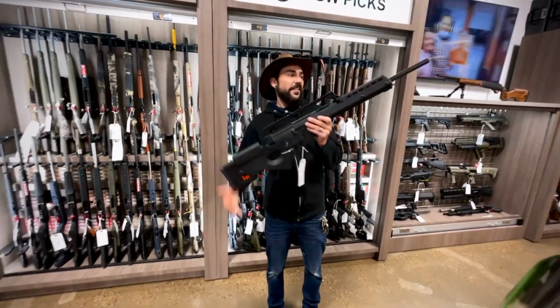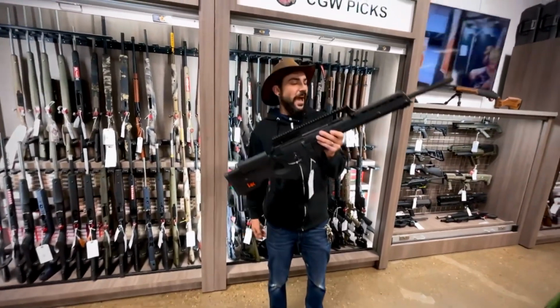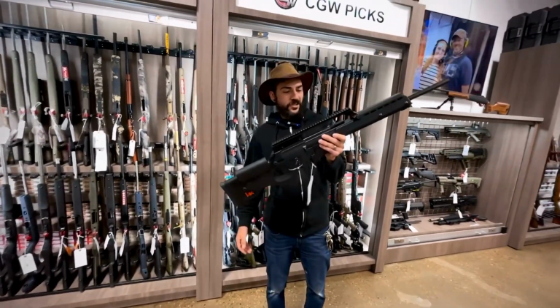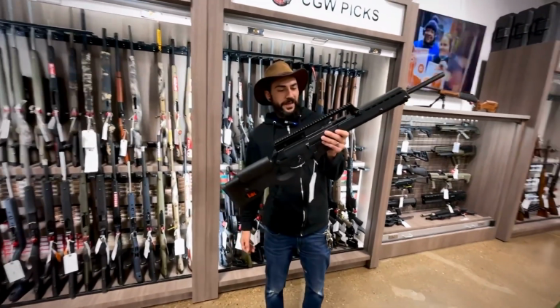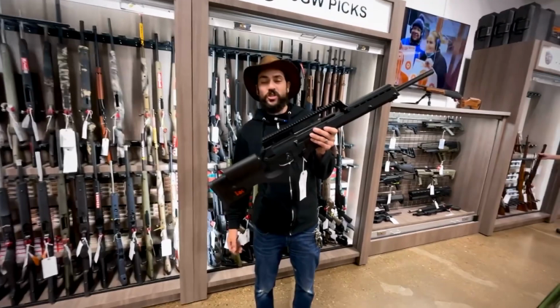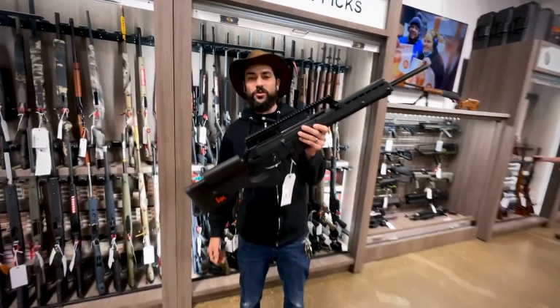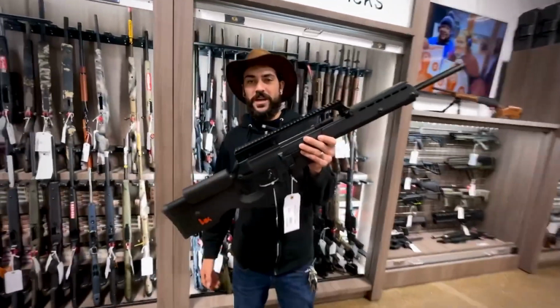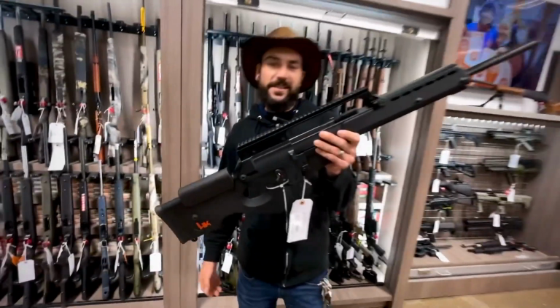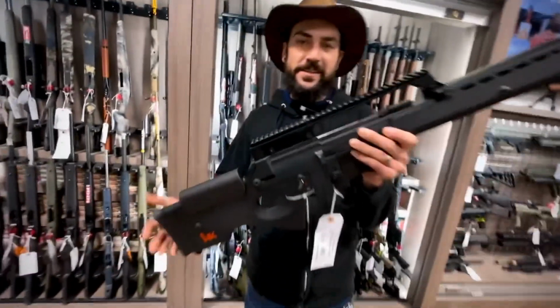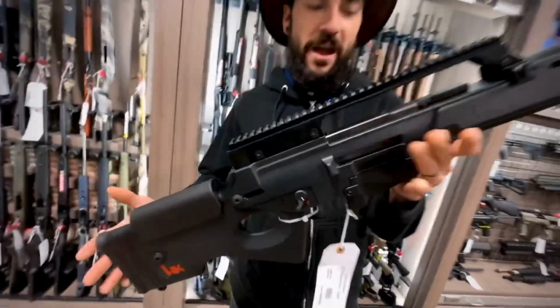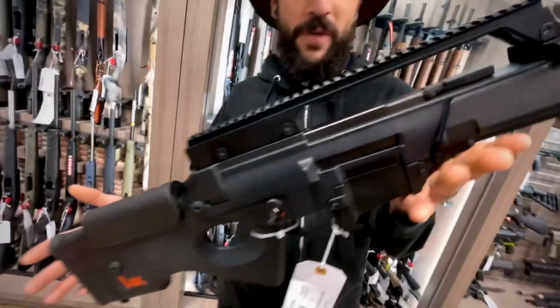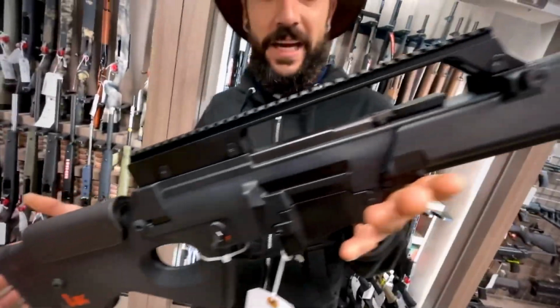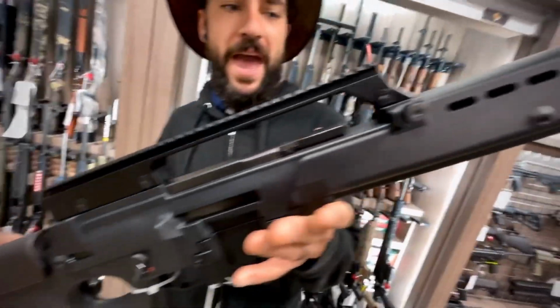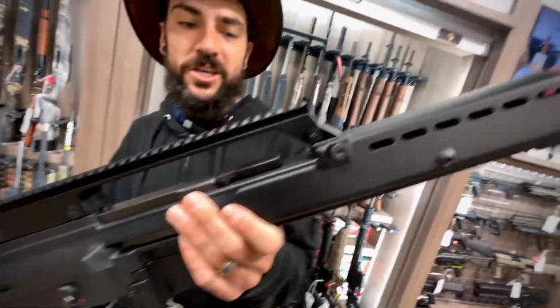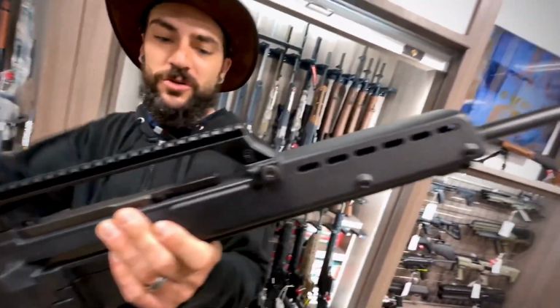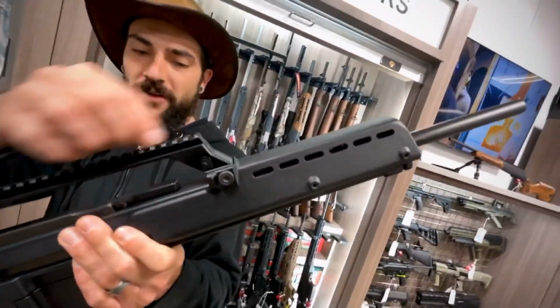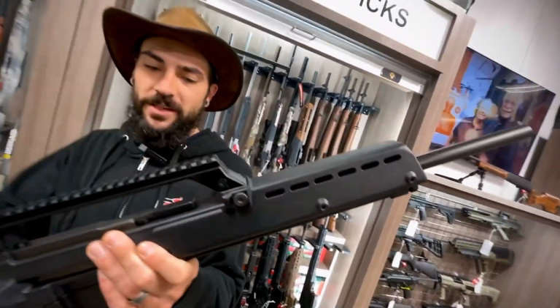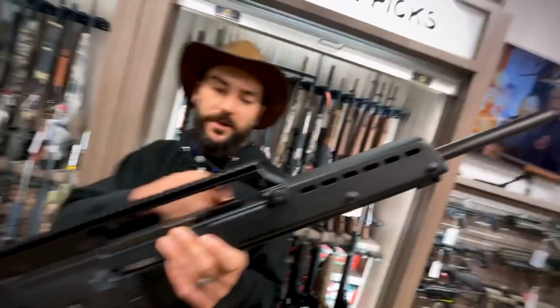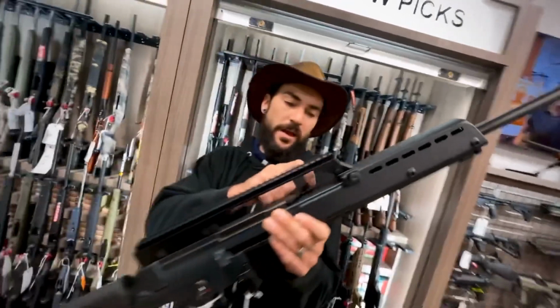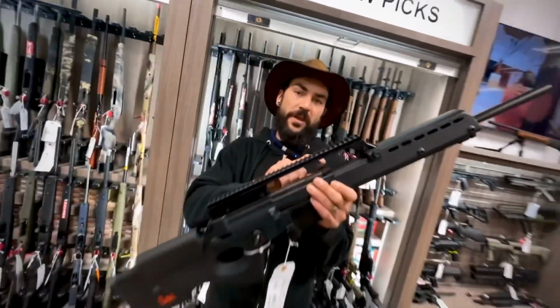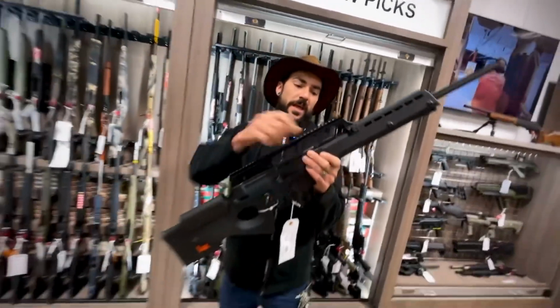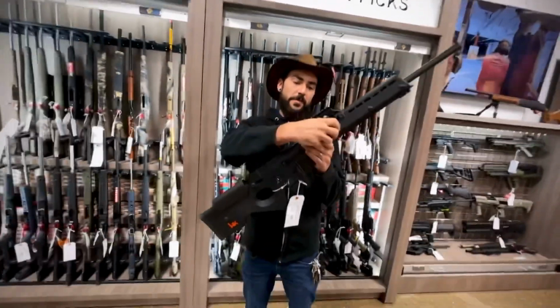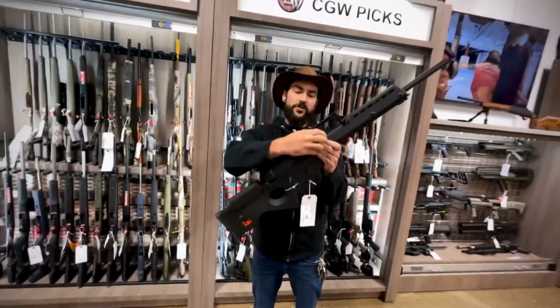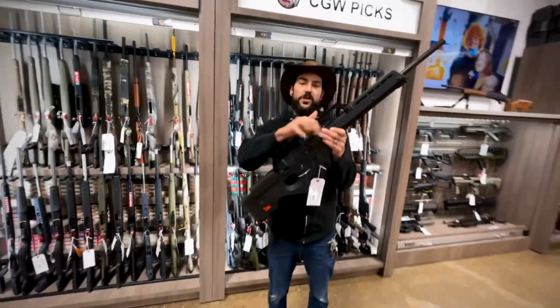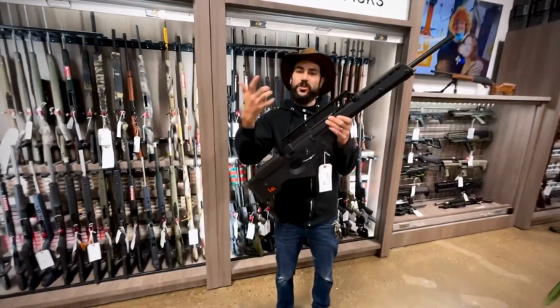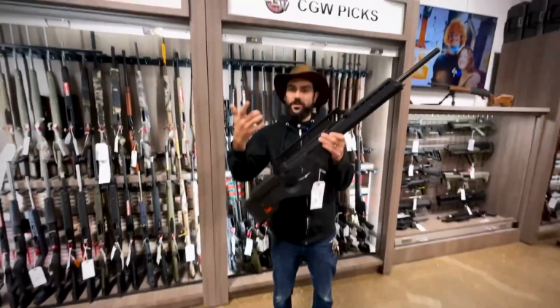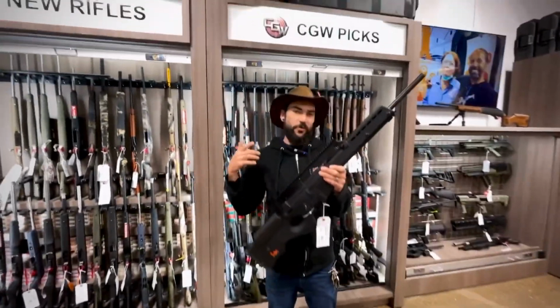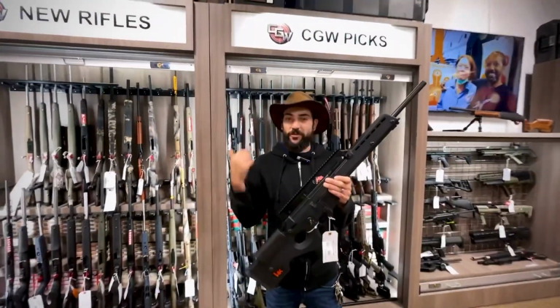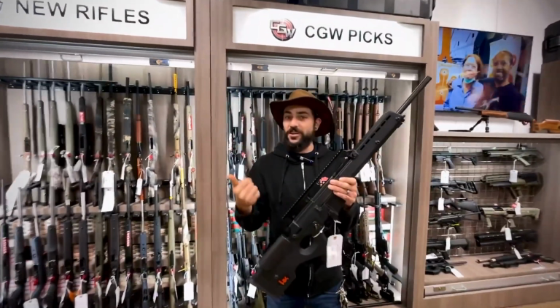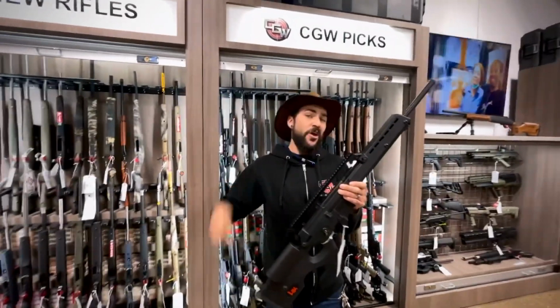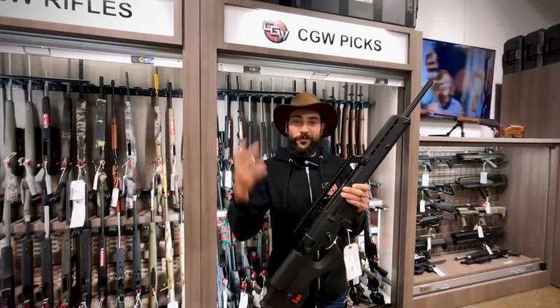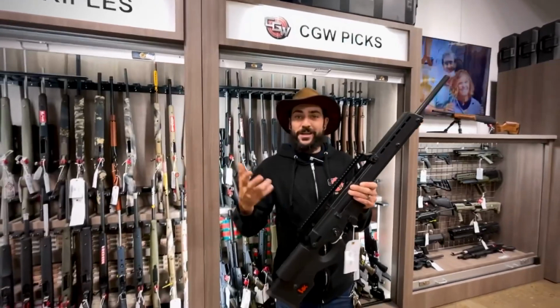This guy is chambered in 223. It takes a 10-round proprietary mag, huge carry handle up here, and 100% ambidextrous charging handle. So great for lefties, great for righties.